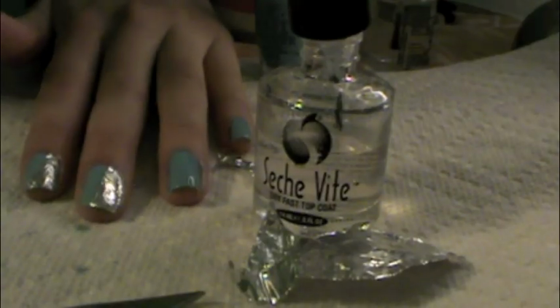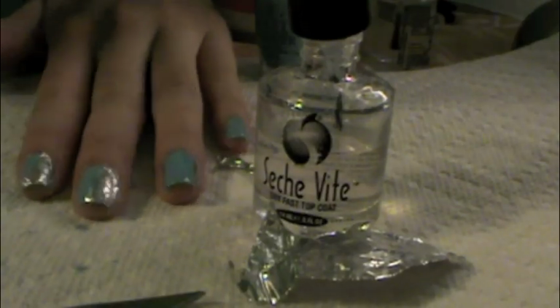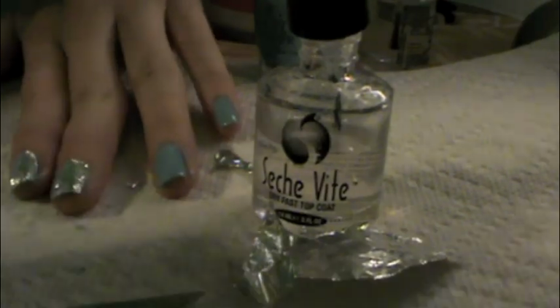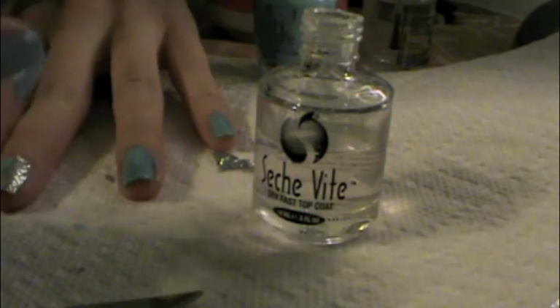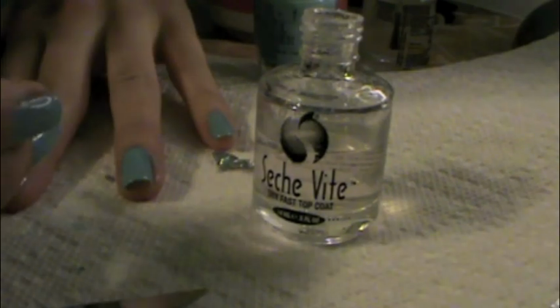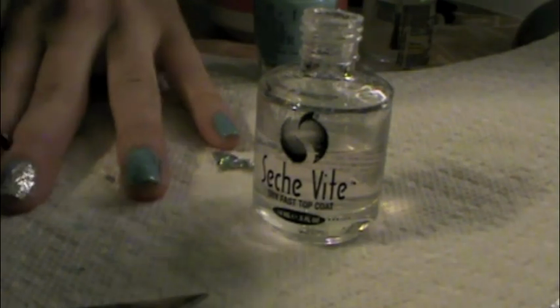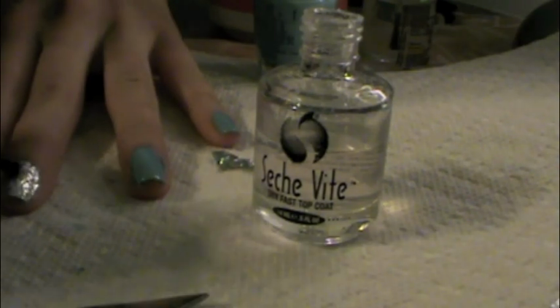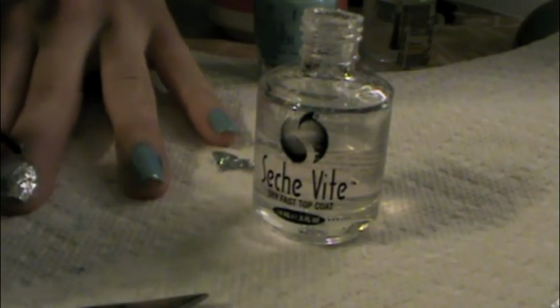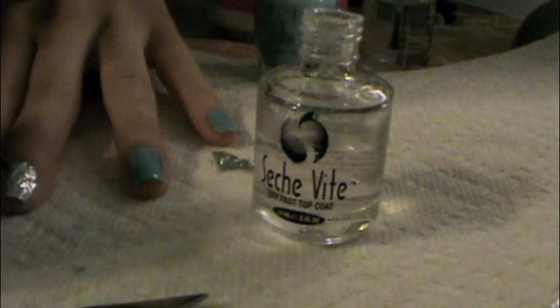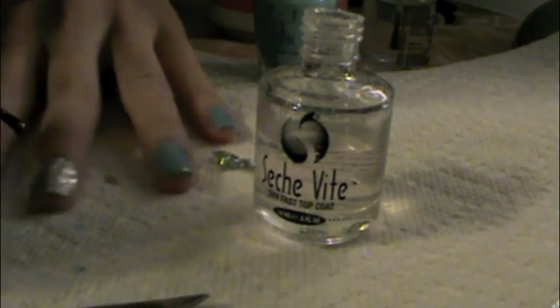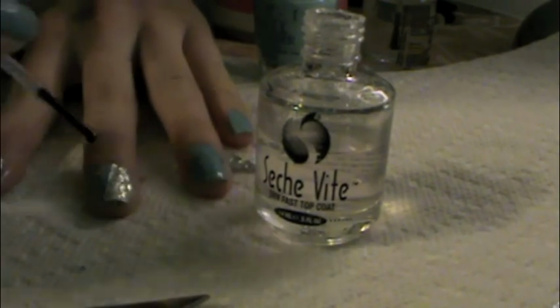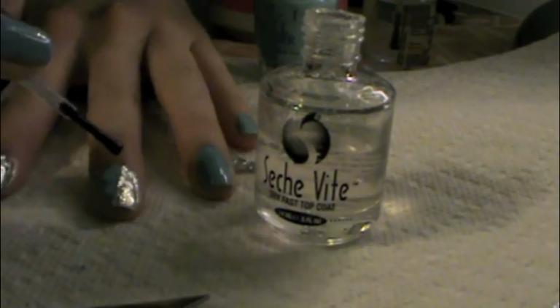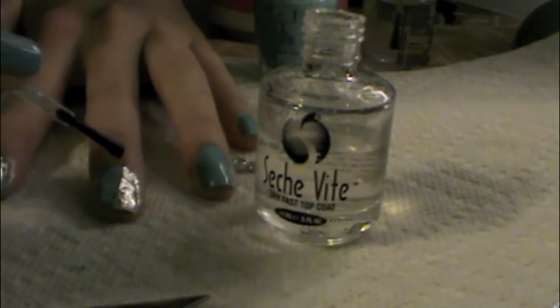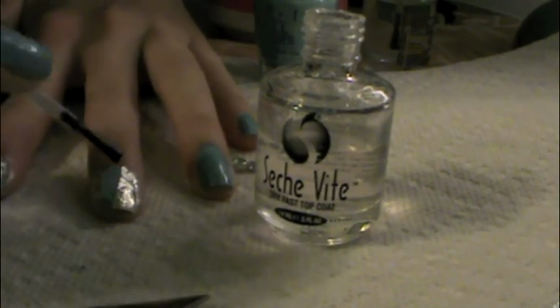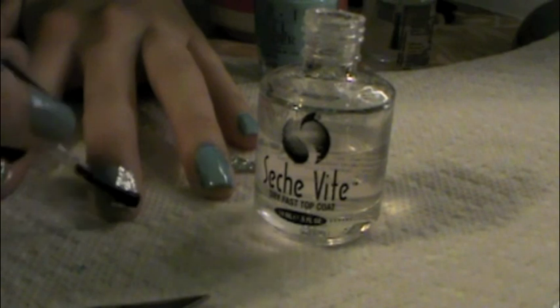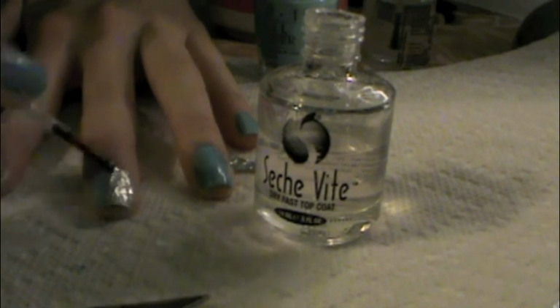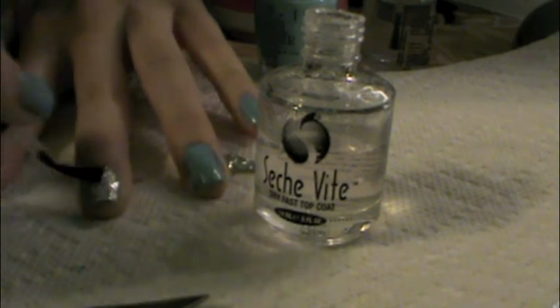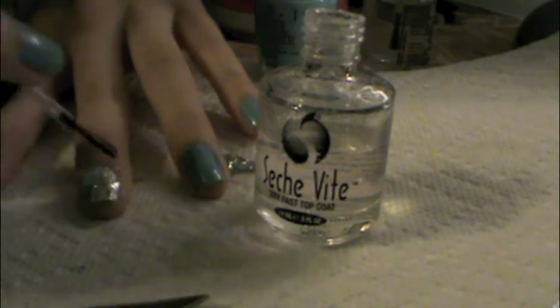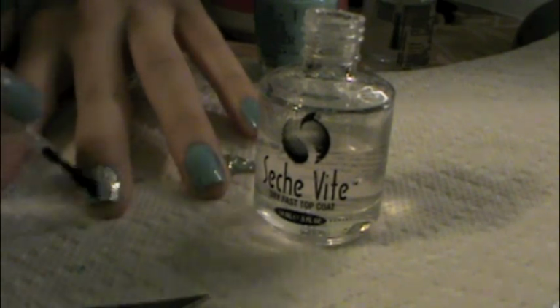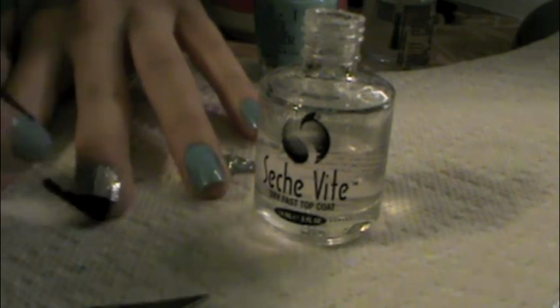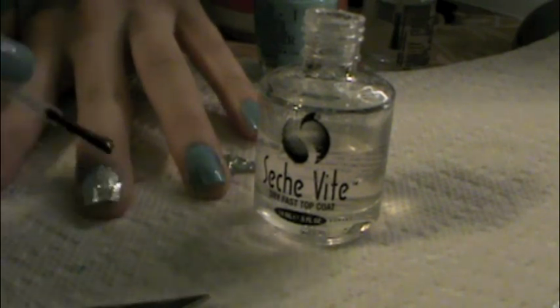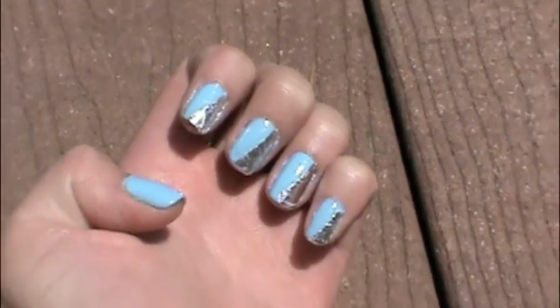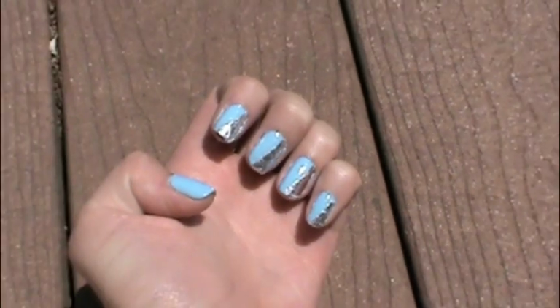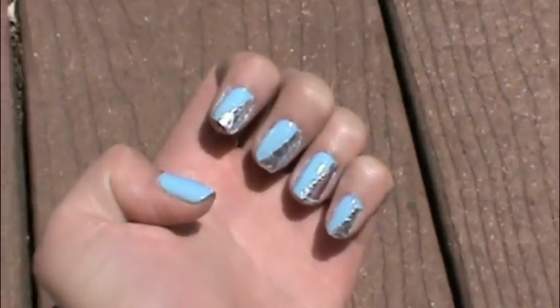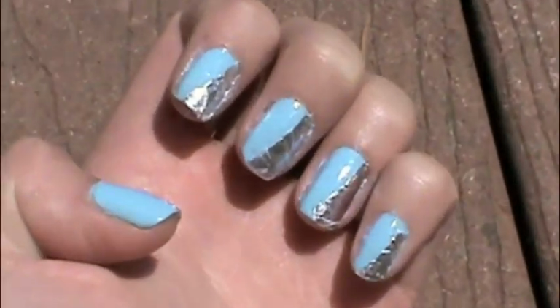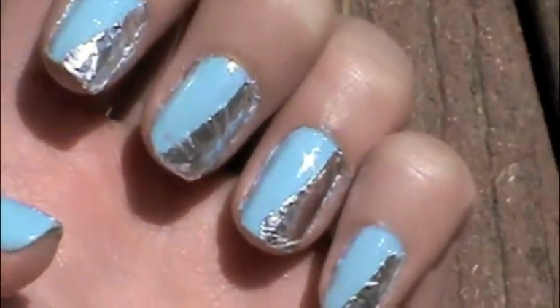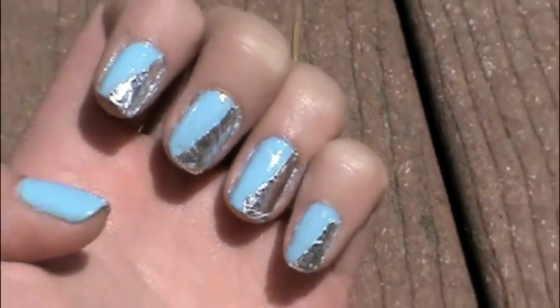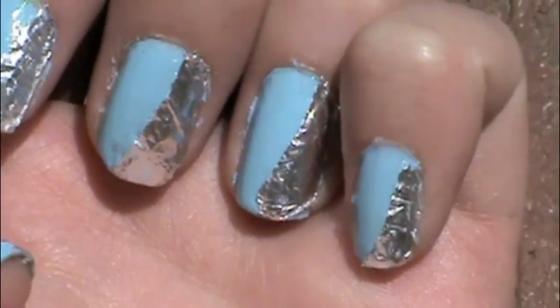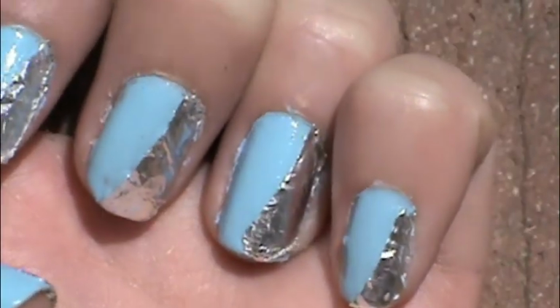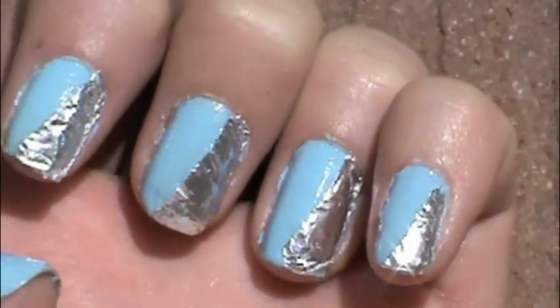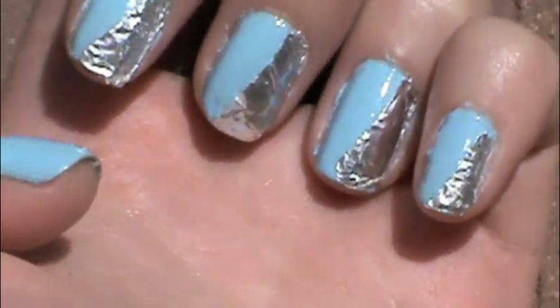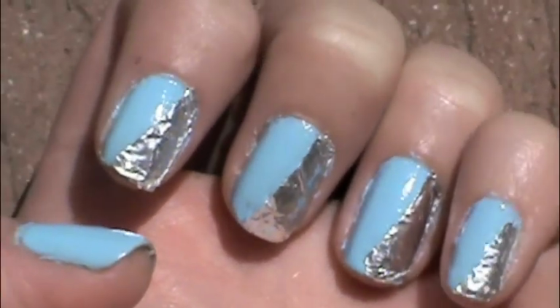So that is what it looks like. And just to finish, you're going to apply a good coat of top coat so the tinfoil won't come up. This manicure doesn't last for a long time but I think it looks really pretty, and in the sun it looks really shiny and really unique.